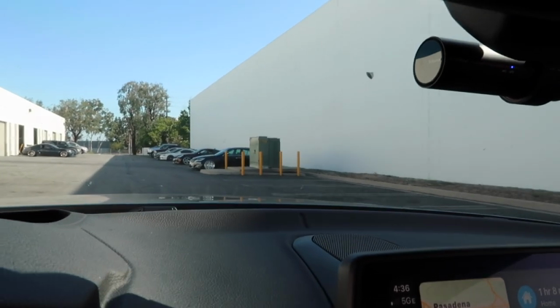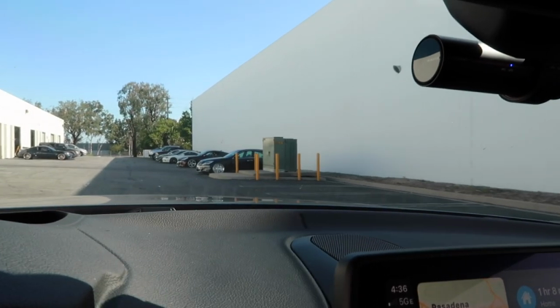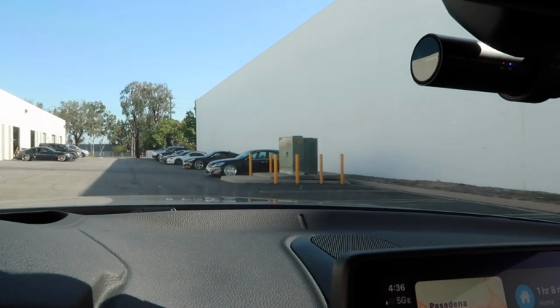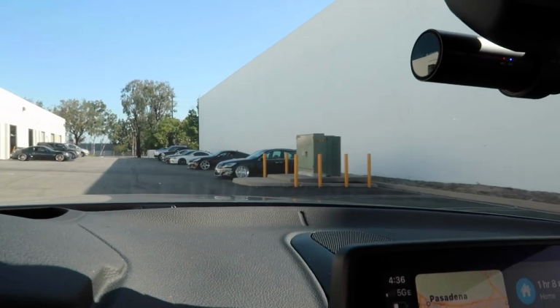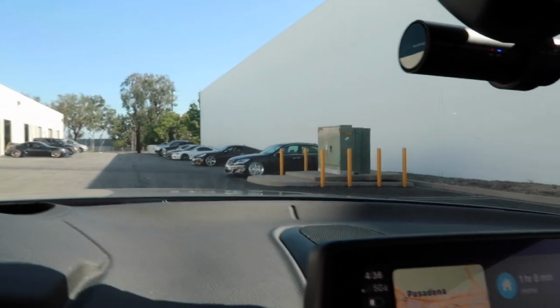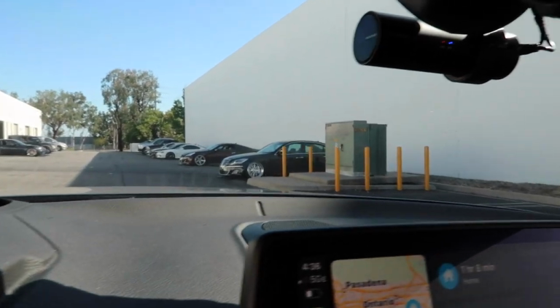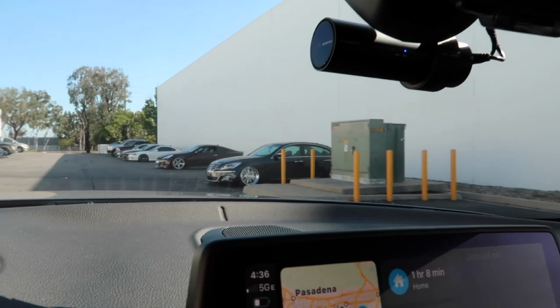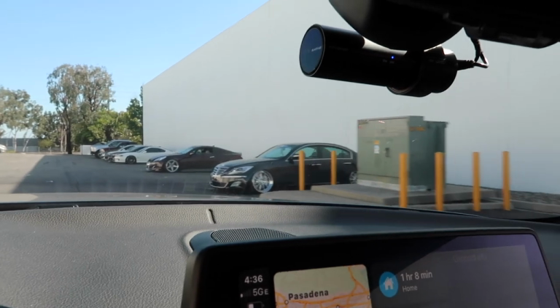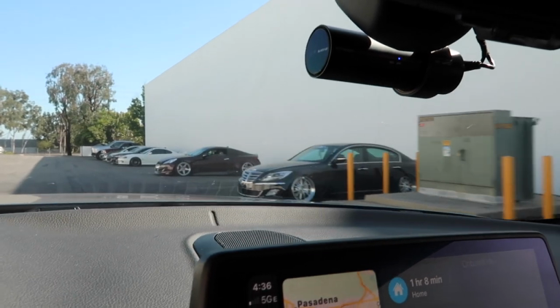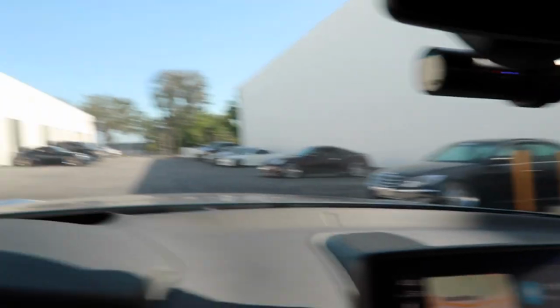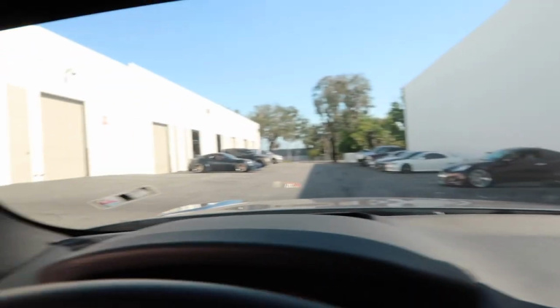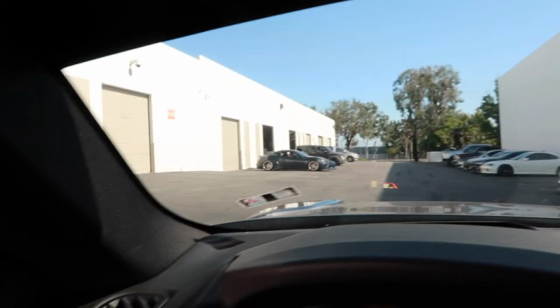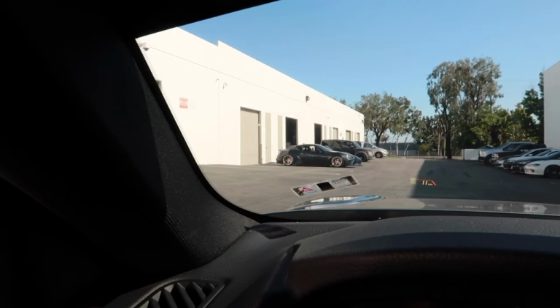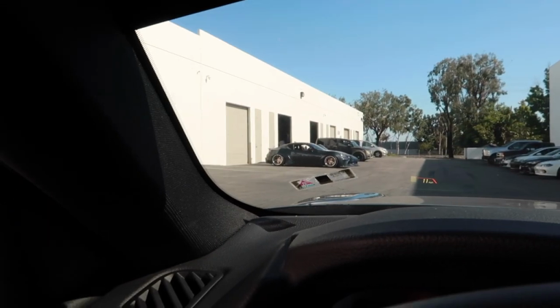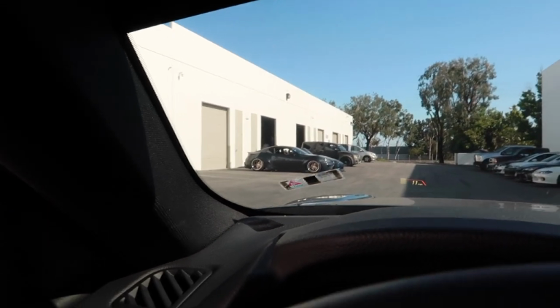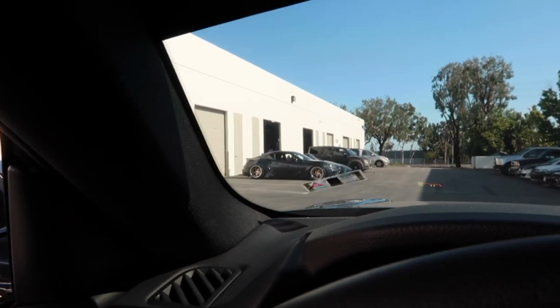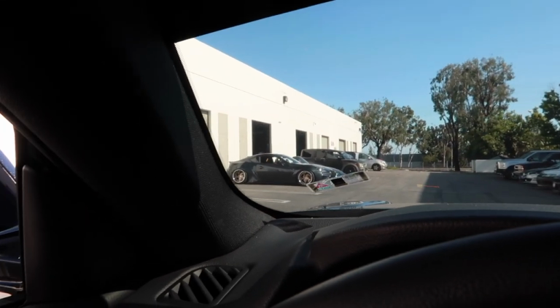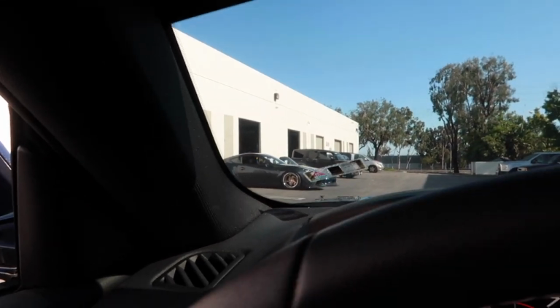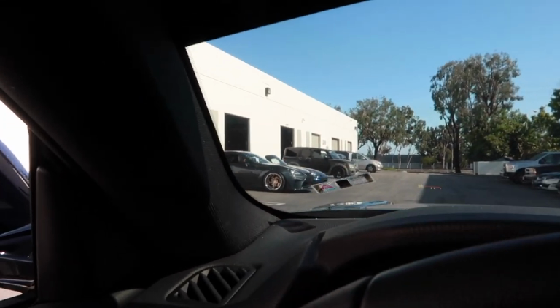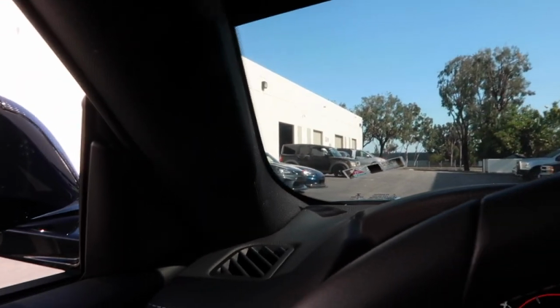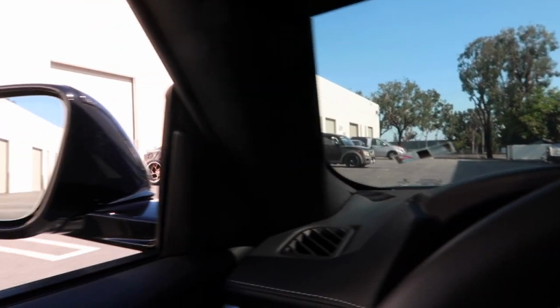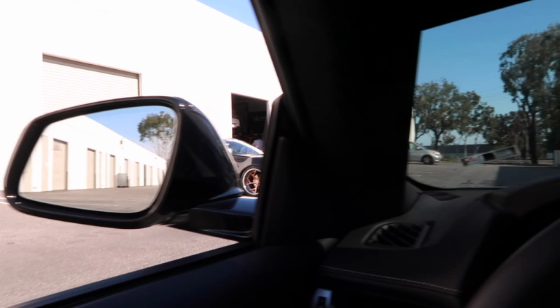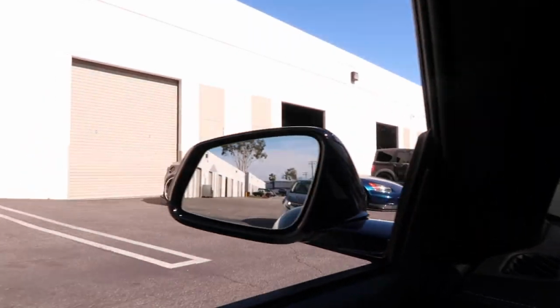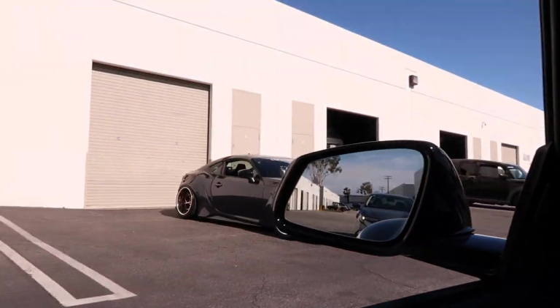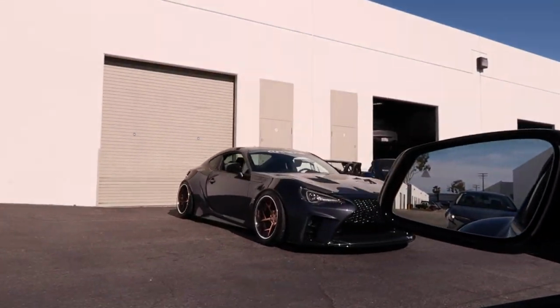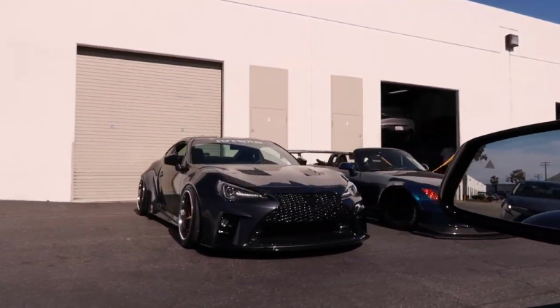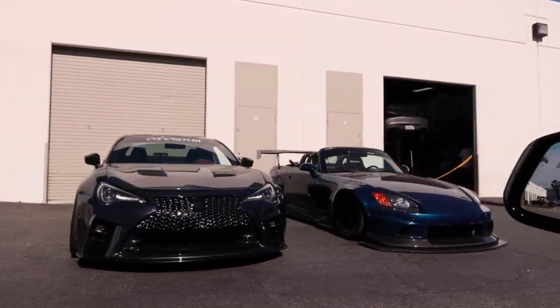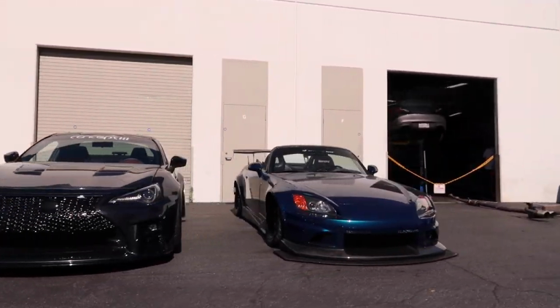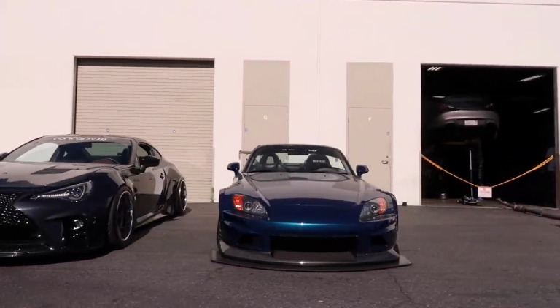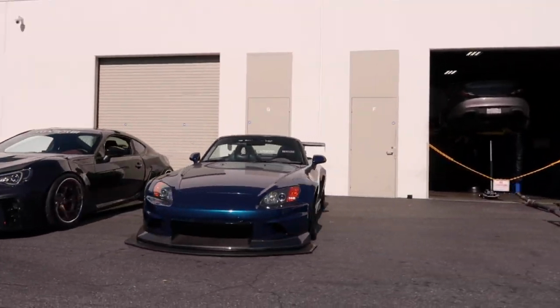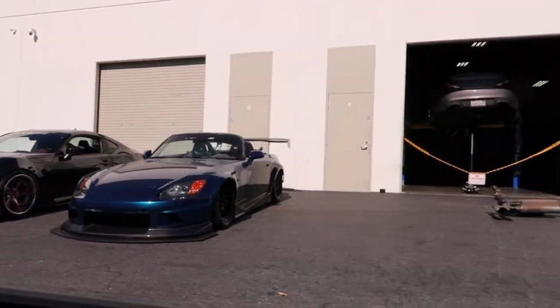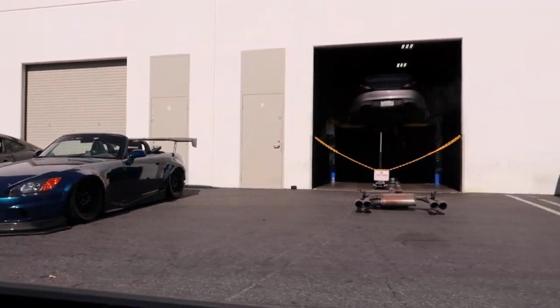Look at these JDMs right here — not bad. That FRS looks like a wide body STi or something. Damn, not bad.